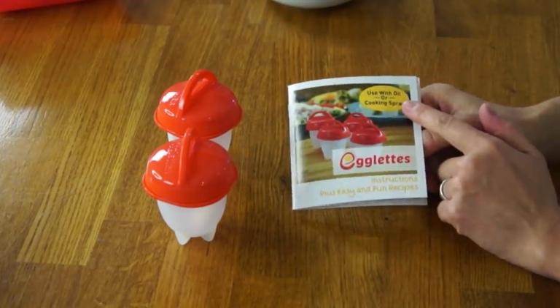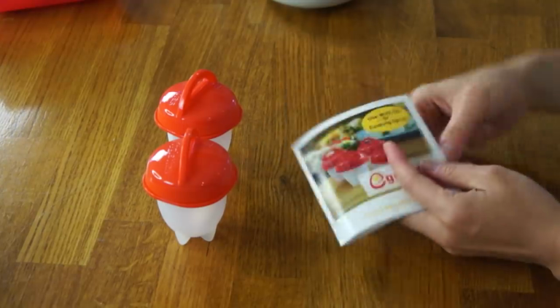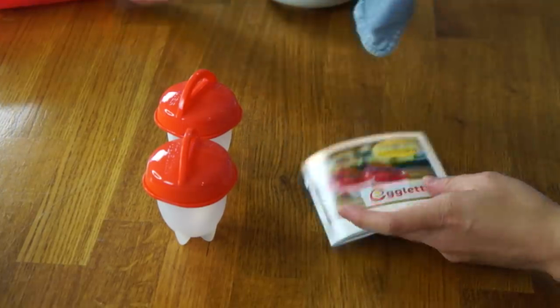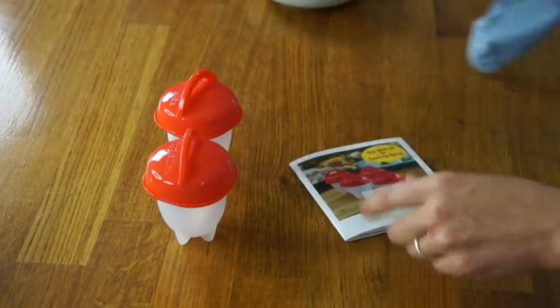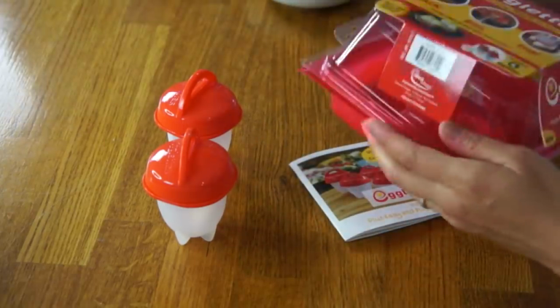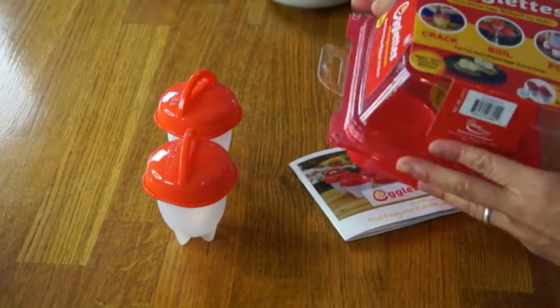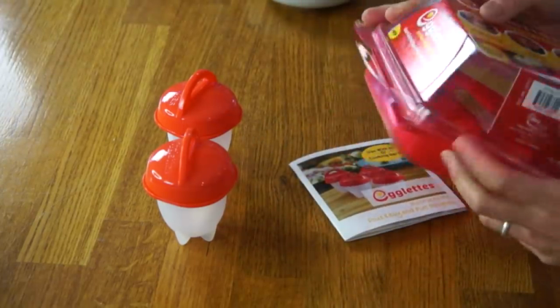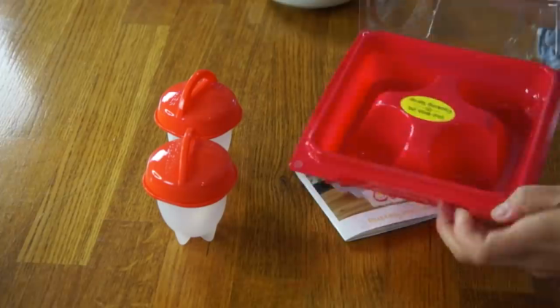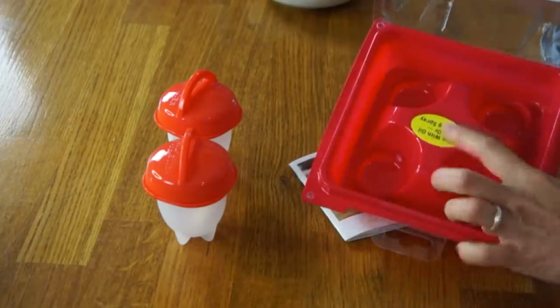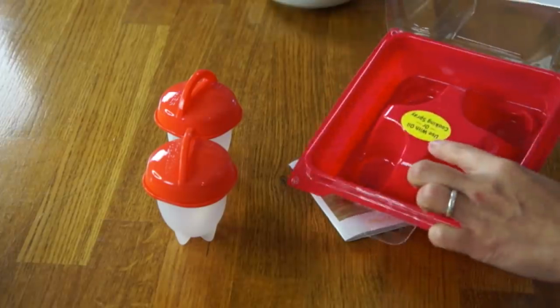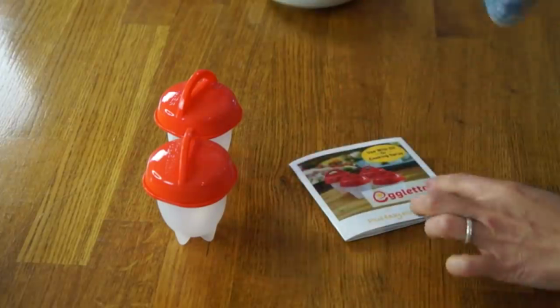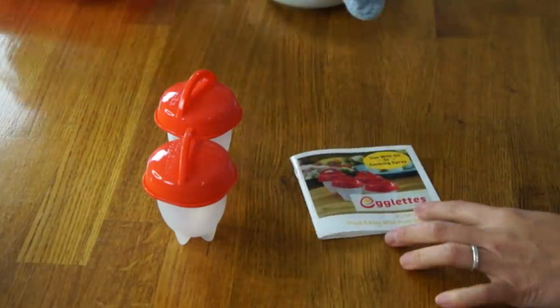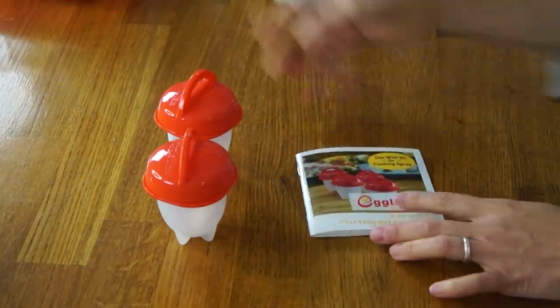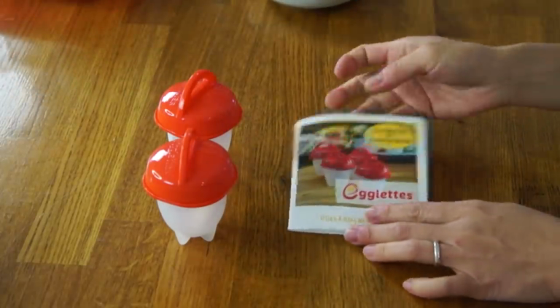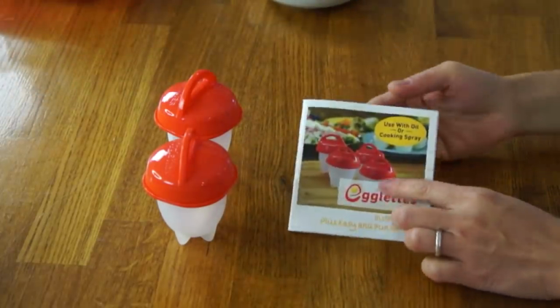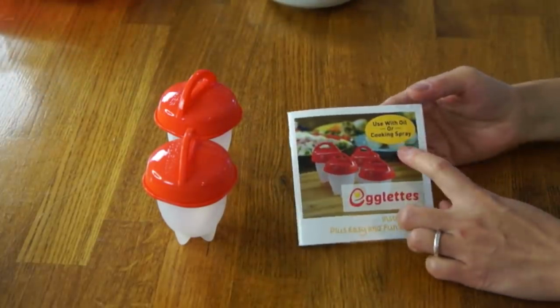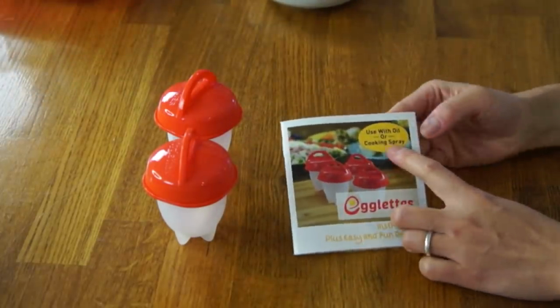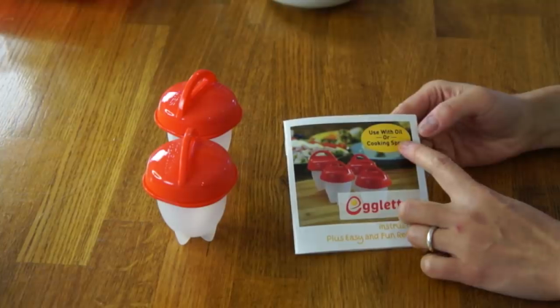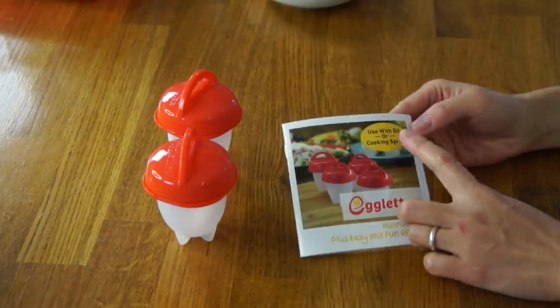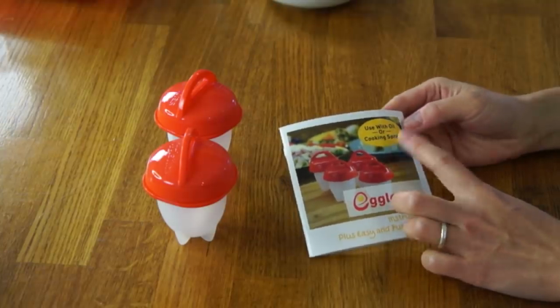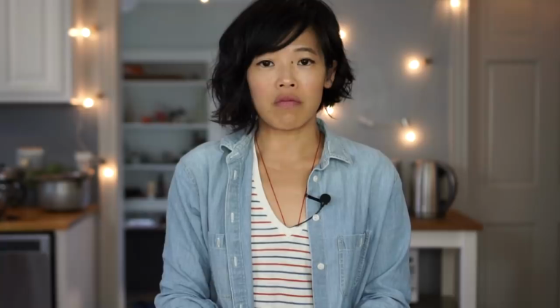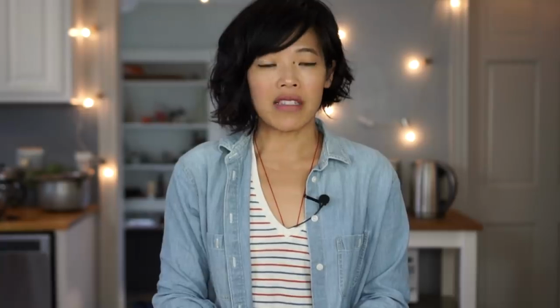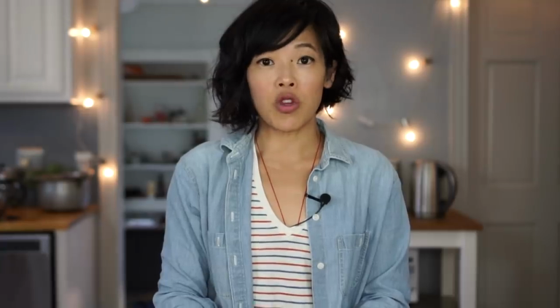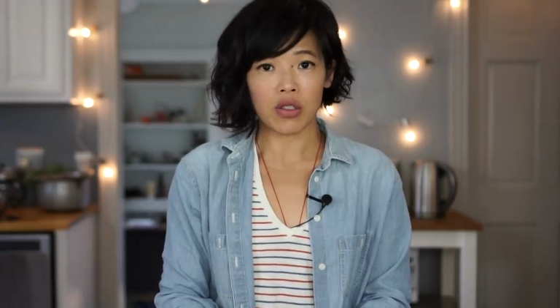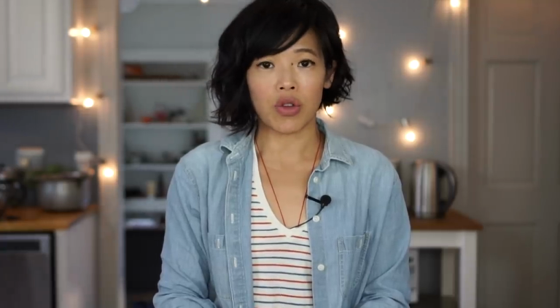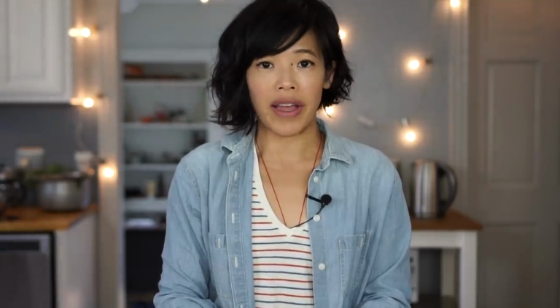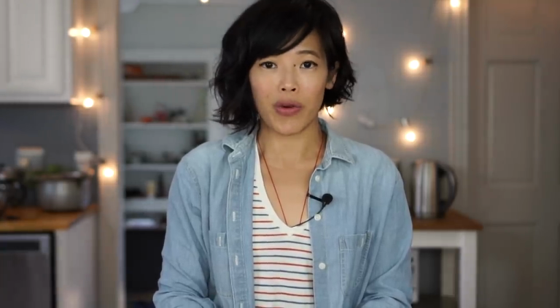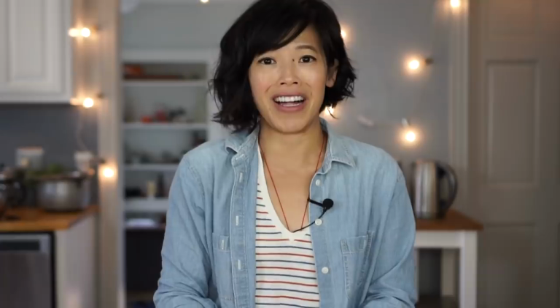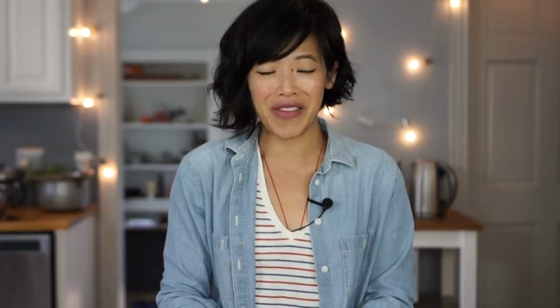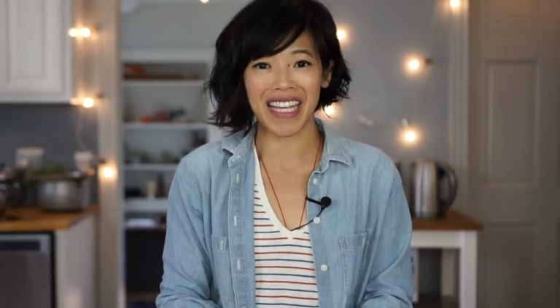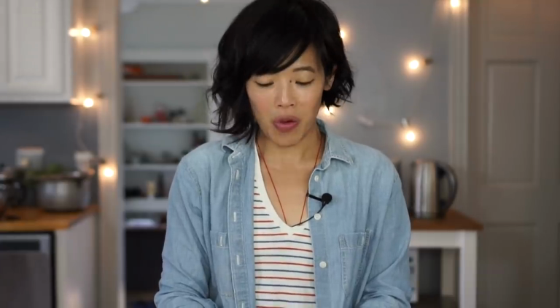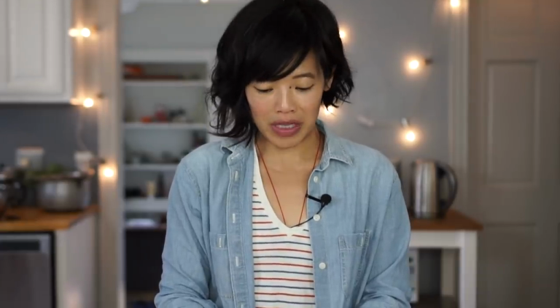It also comes with a little booklet, which I've read already, and it says very clearly inside the packaging and on the cookbook: use with oil or cooking spray — which says to me you must use cooking spray or oil, otherwise the eggs won't release.